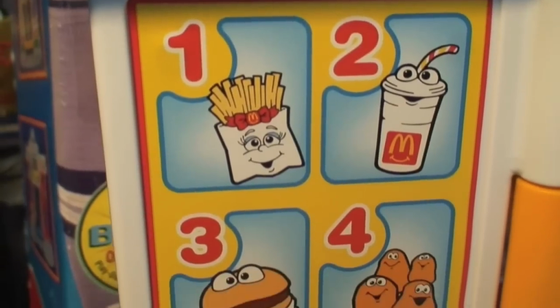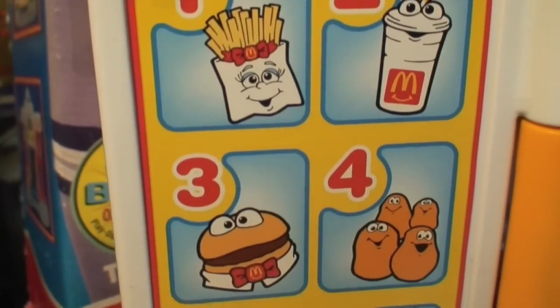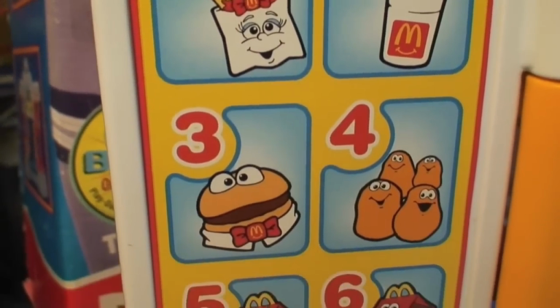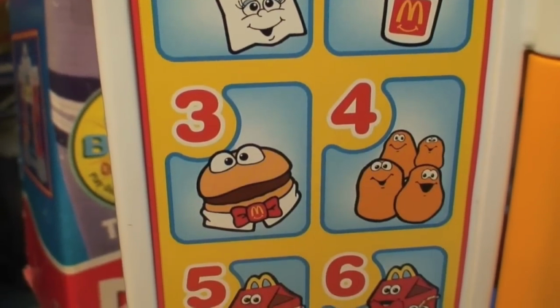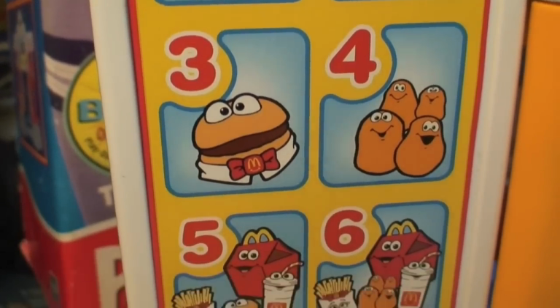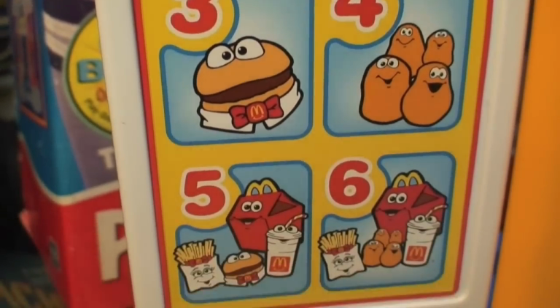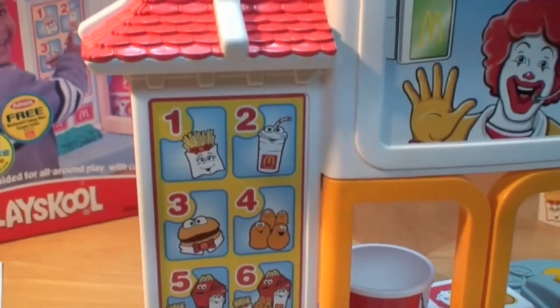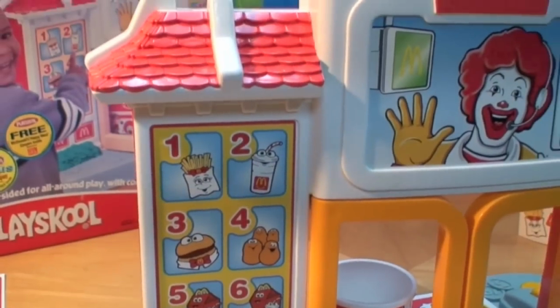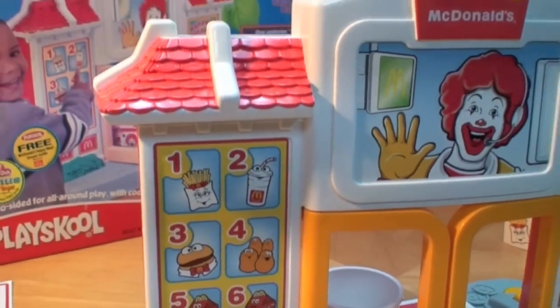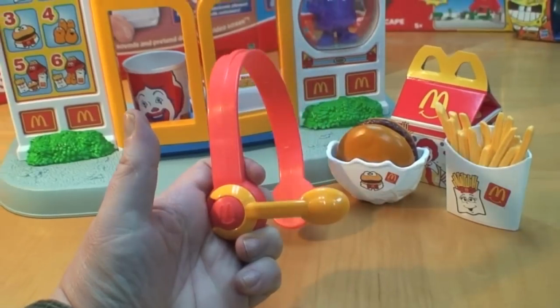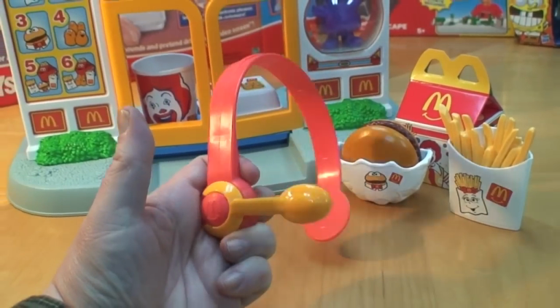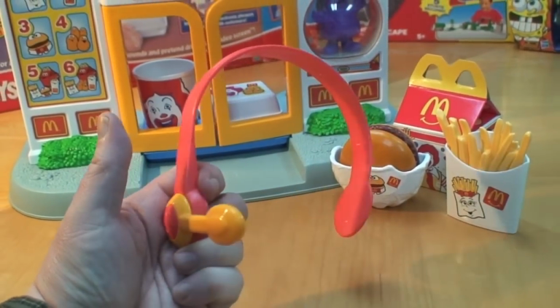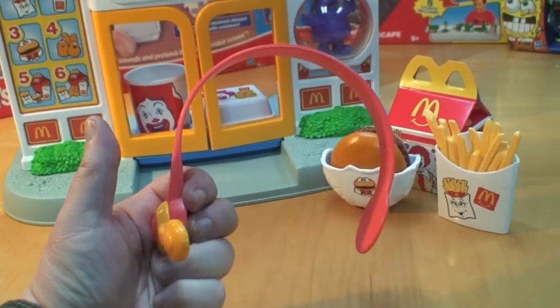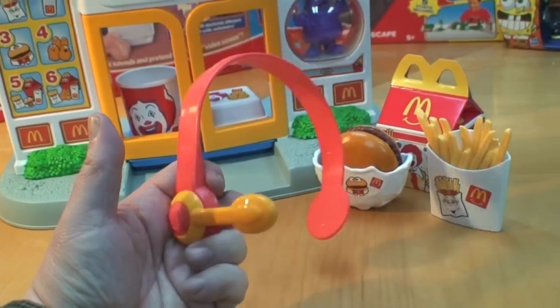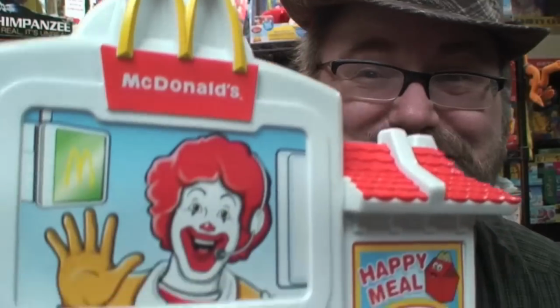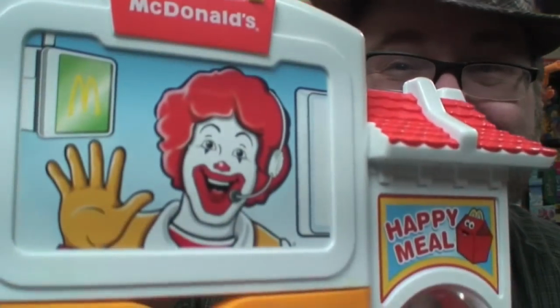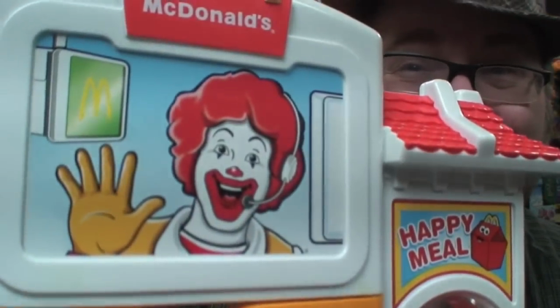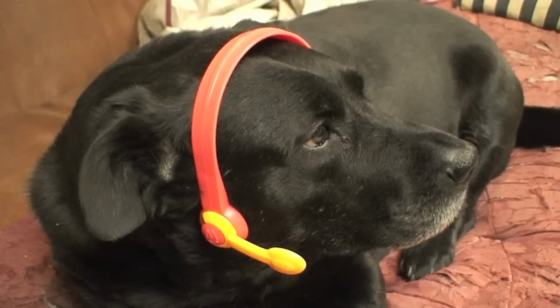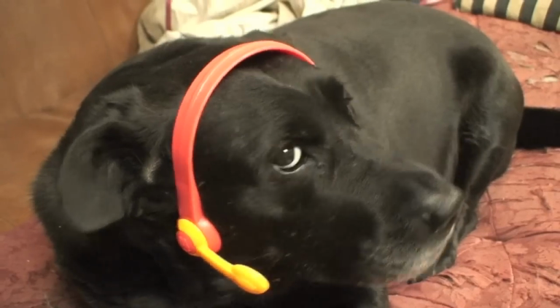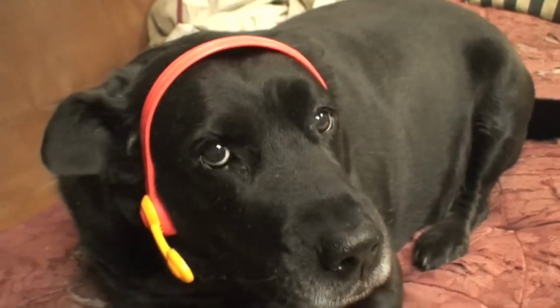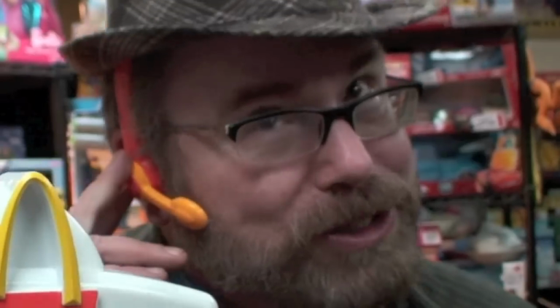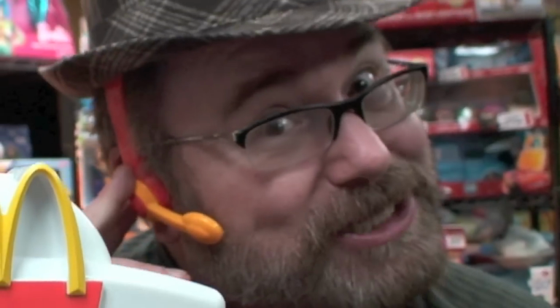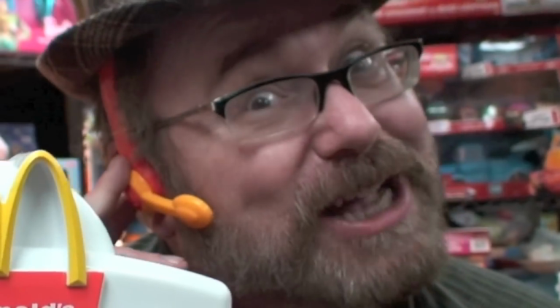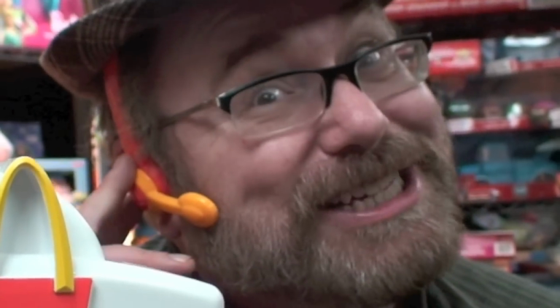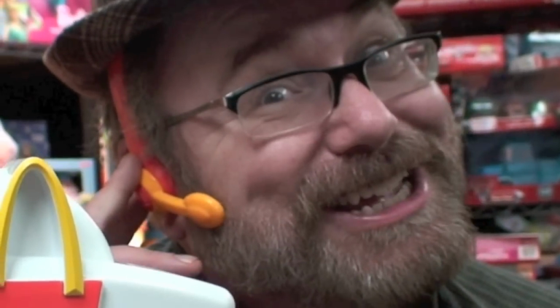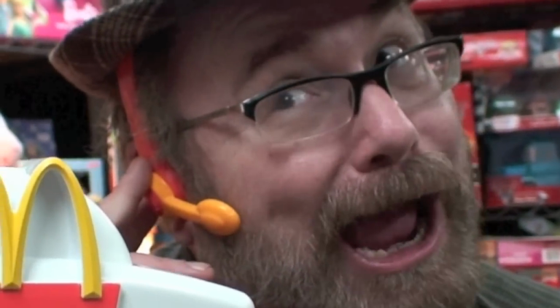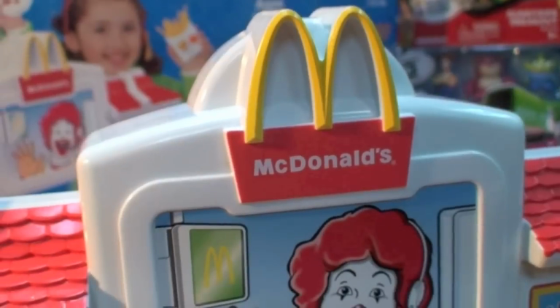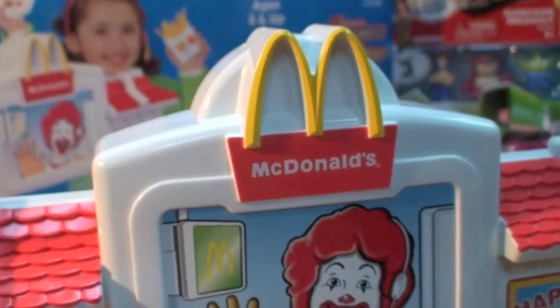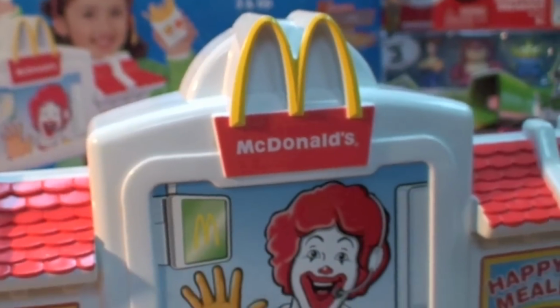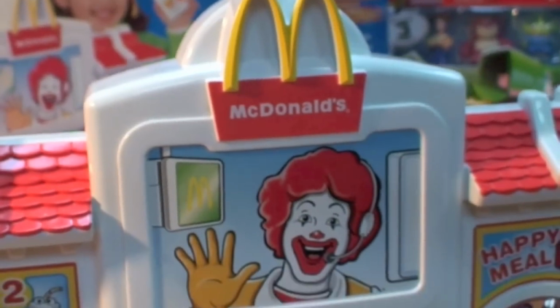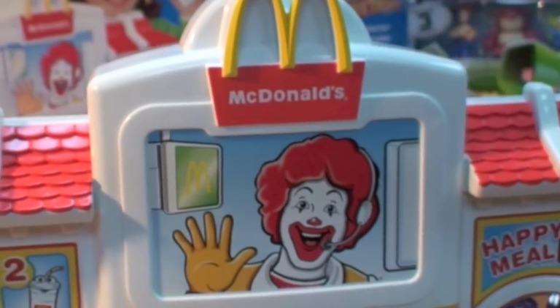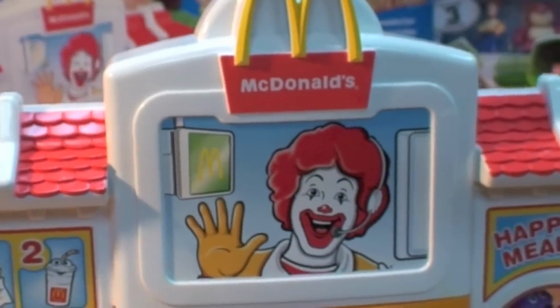The drive-thru side featured a full menu where you could order by numbers. It comes with a pretend headphone set just like Ronald's, so you can take an order: 'Would you like some fries with that shake? Welcome to McDonald's, may I take your order, please?'